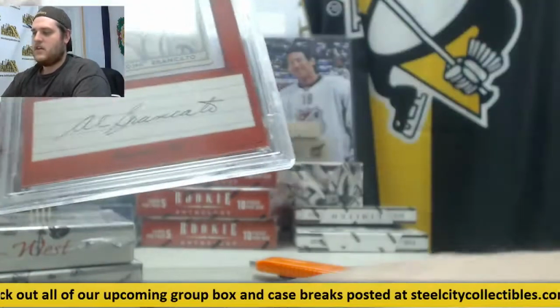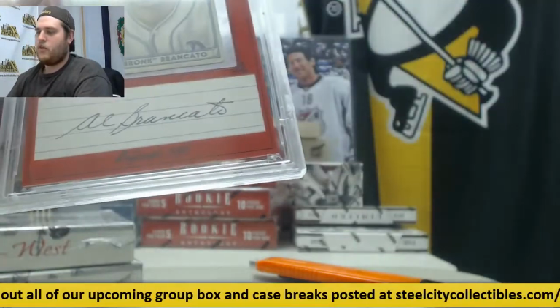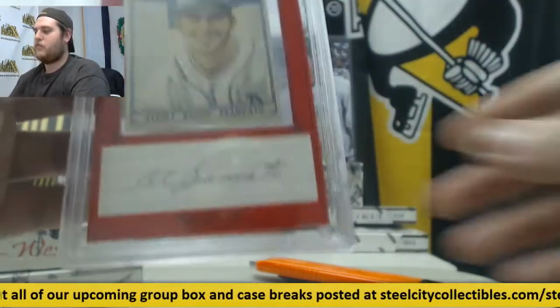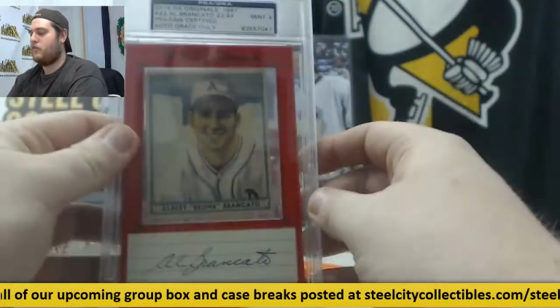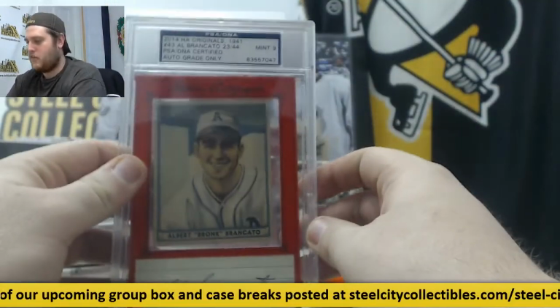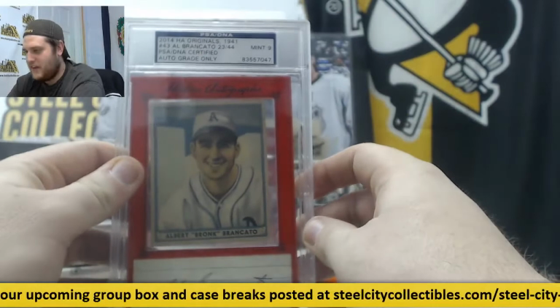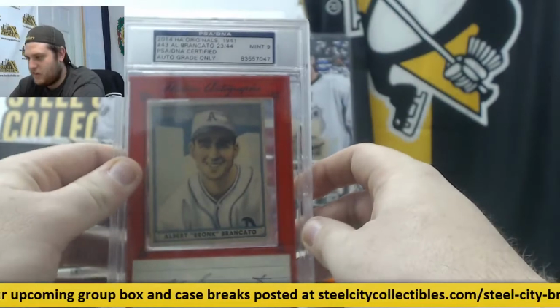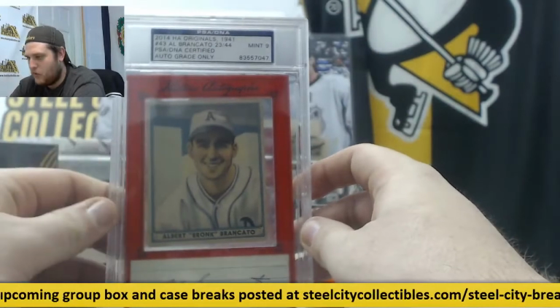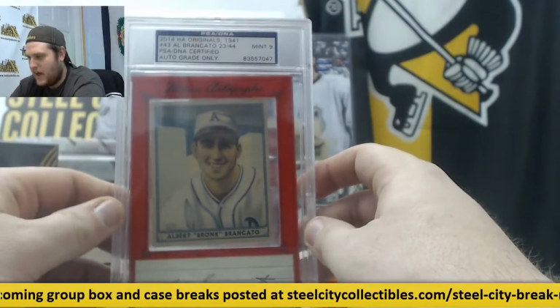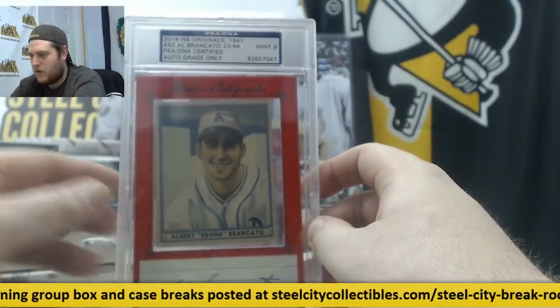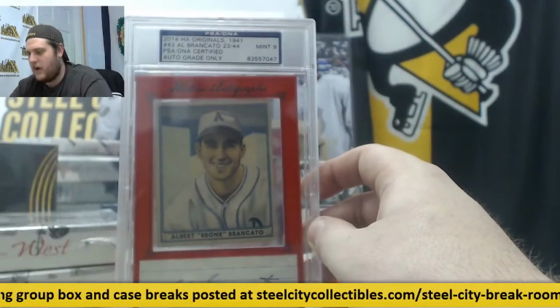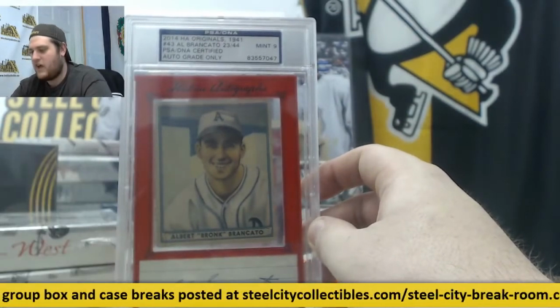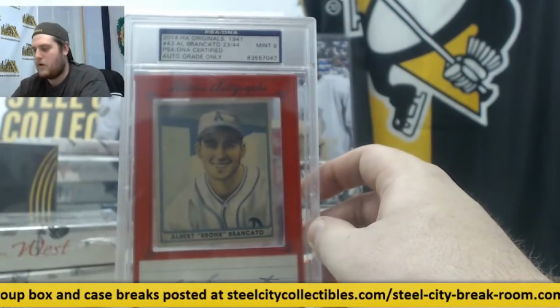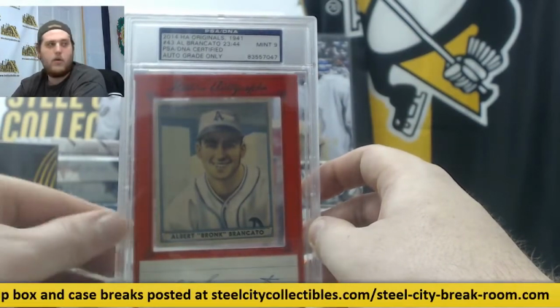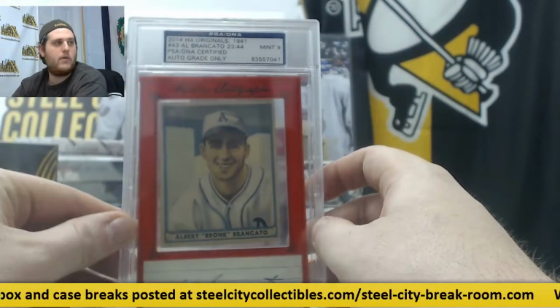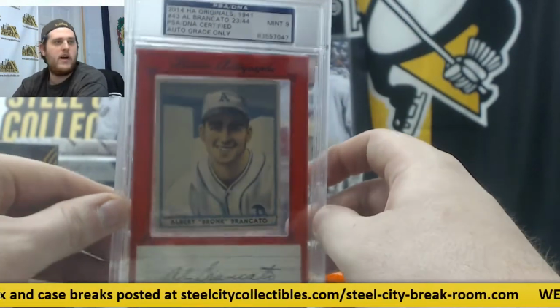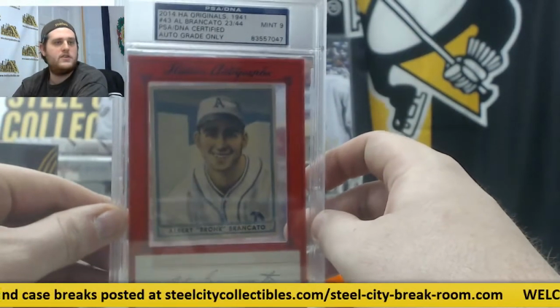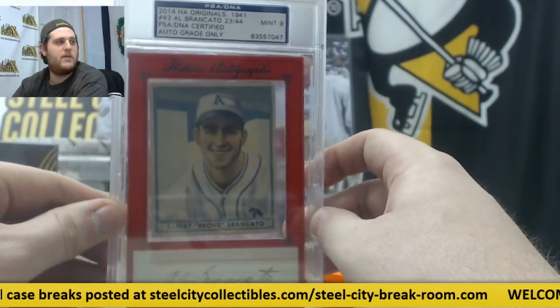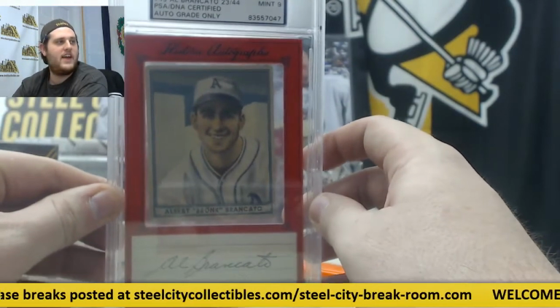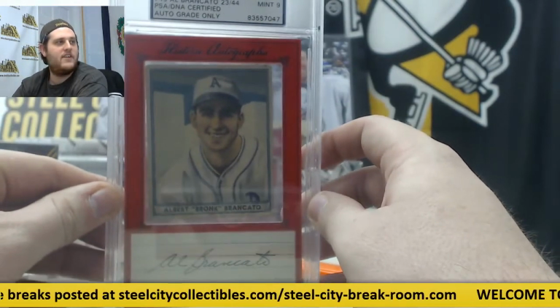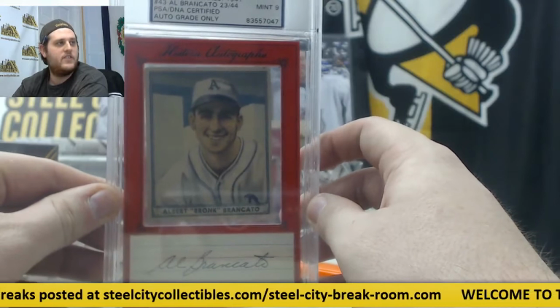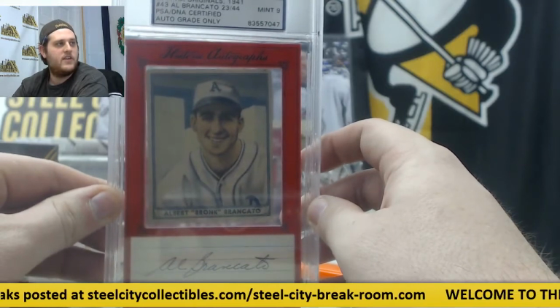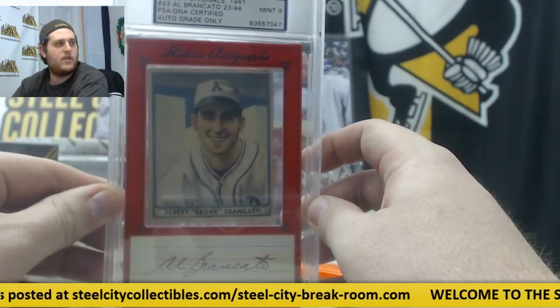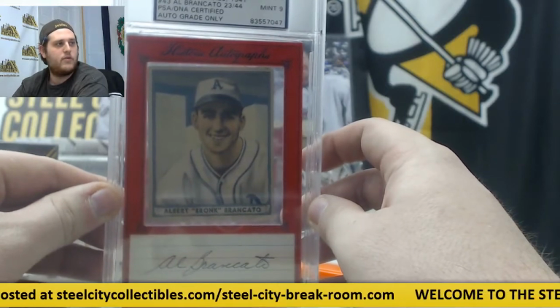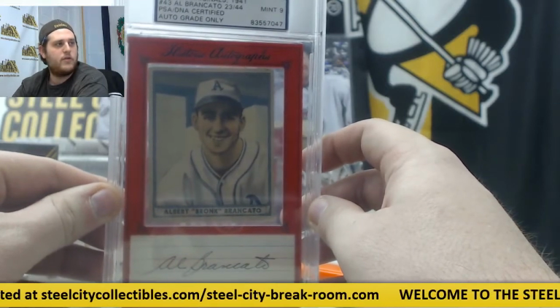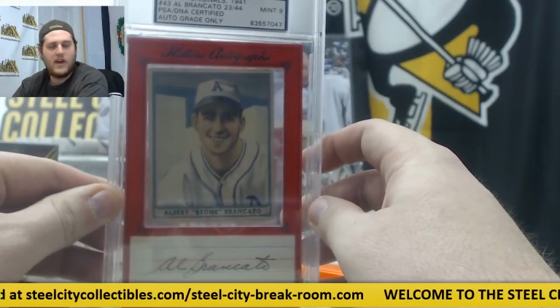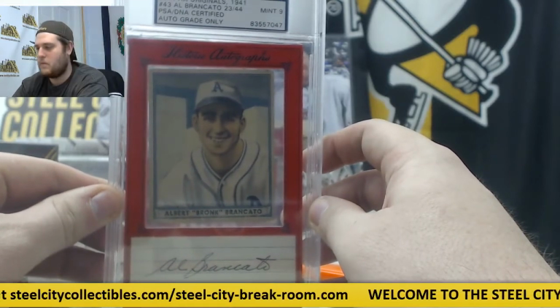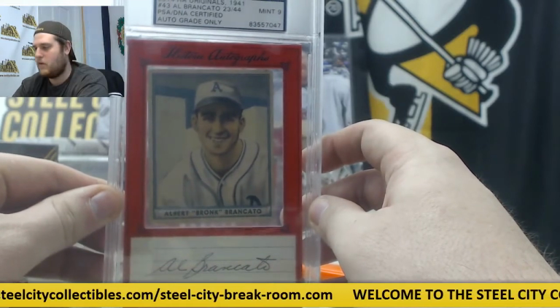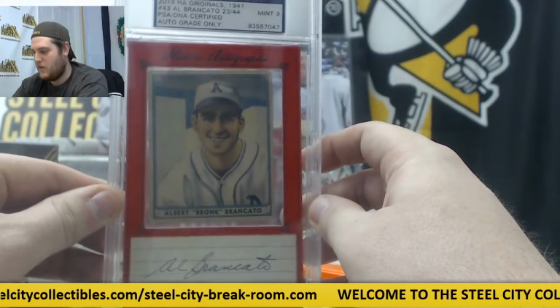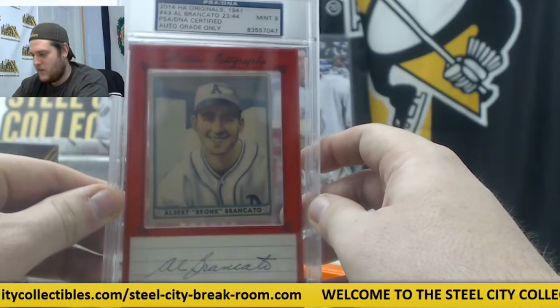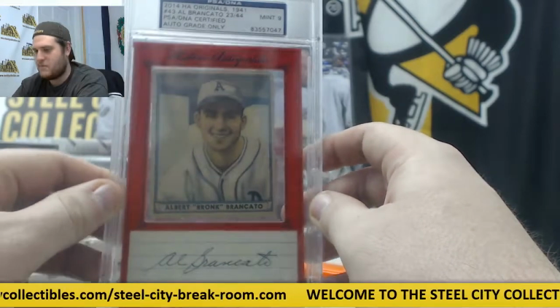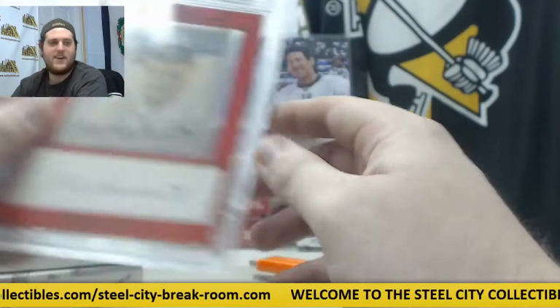23 of 44 from 1941, Al Broncato — Albert Broncato — Gem Mint 9 auto. 23 of 44, Albert Broncato.